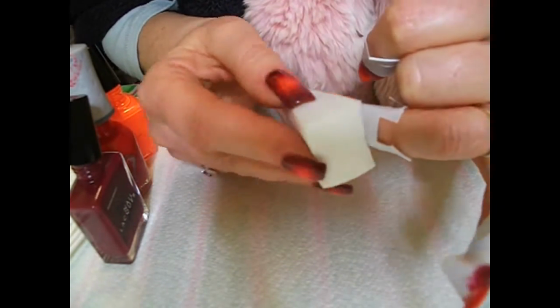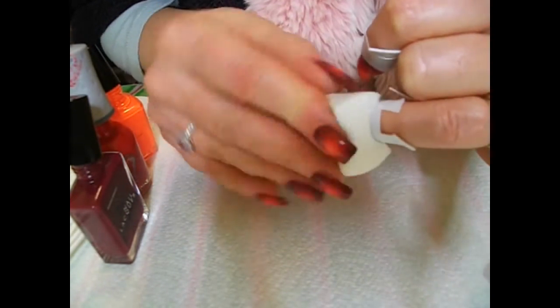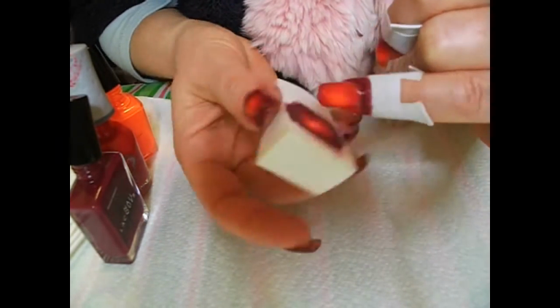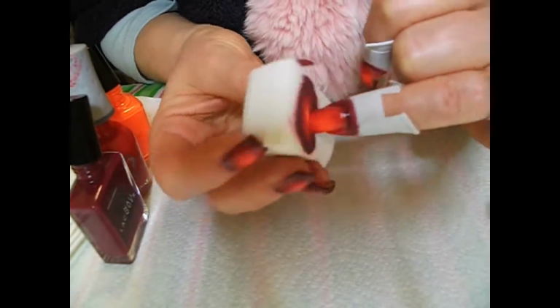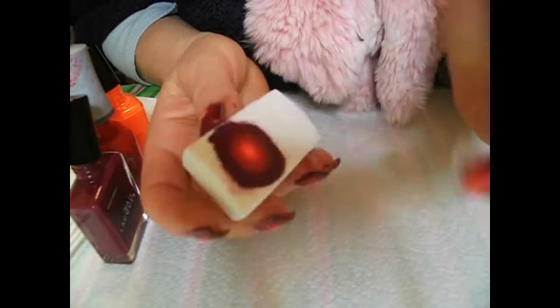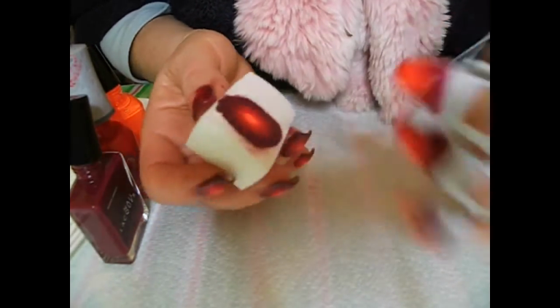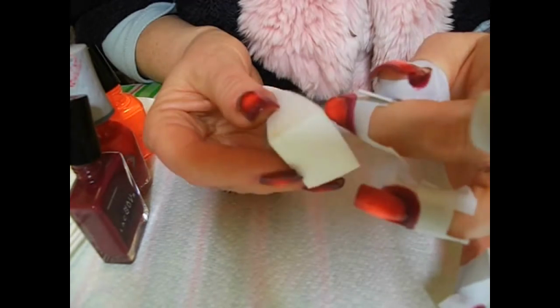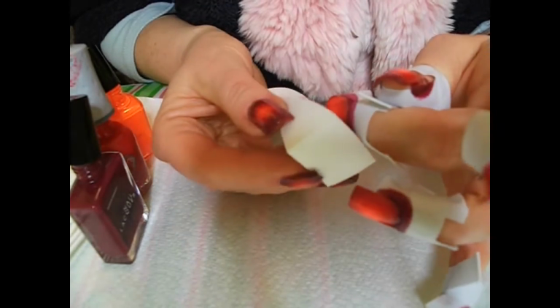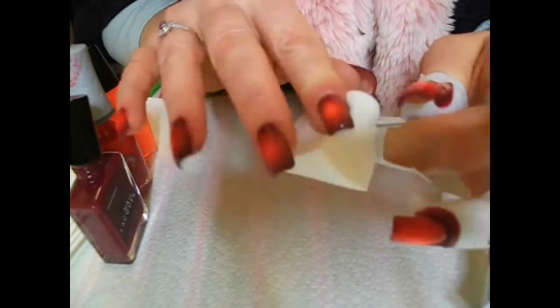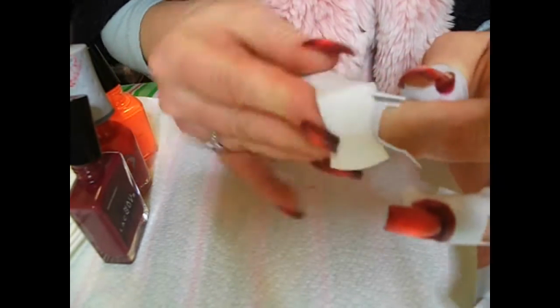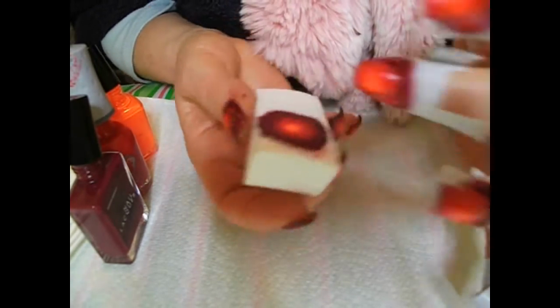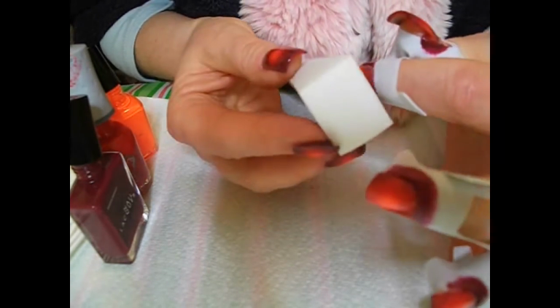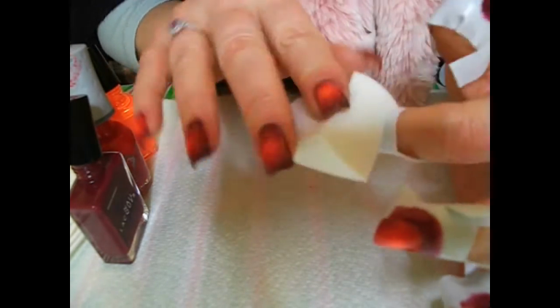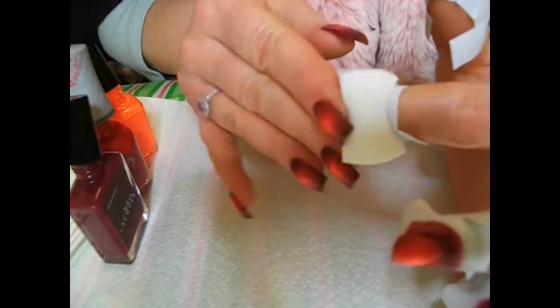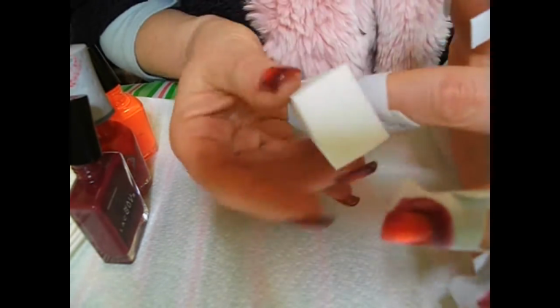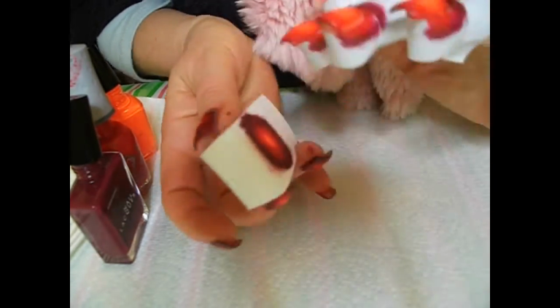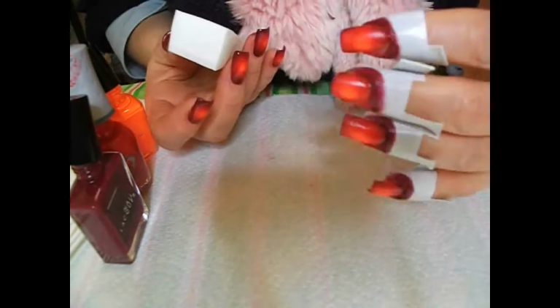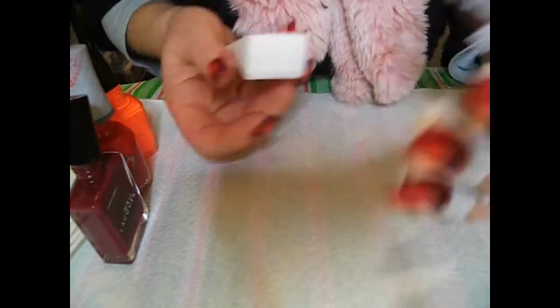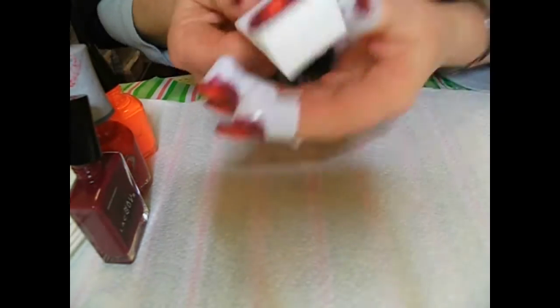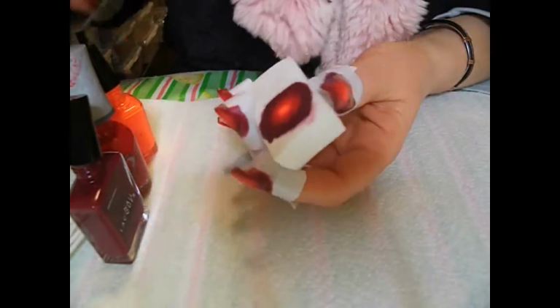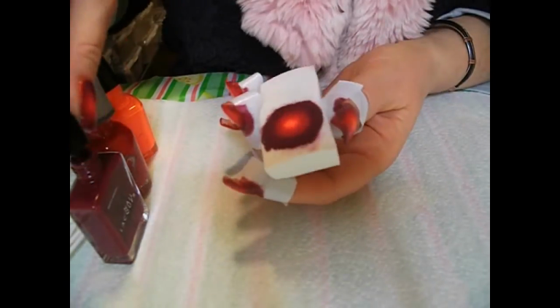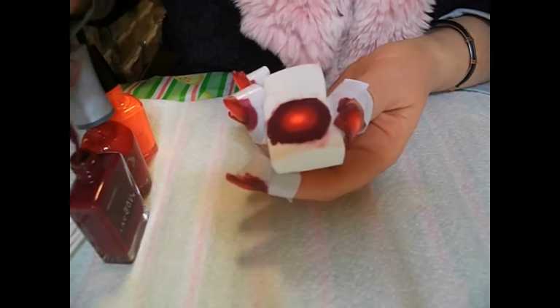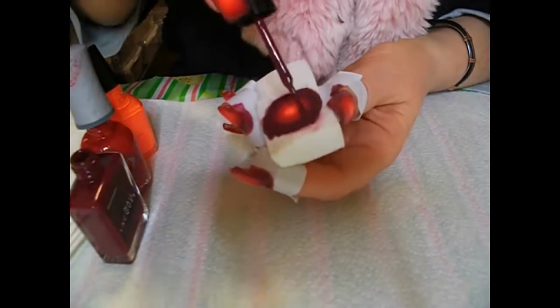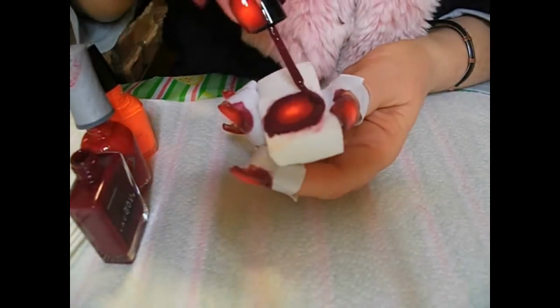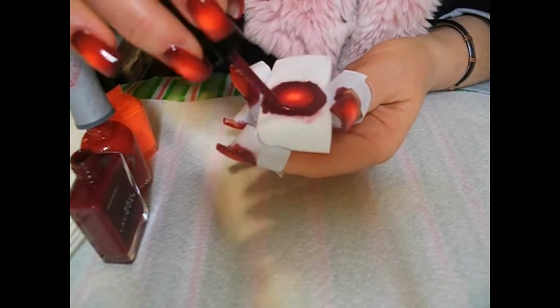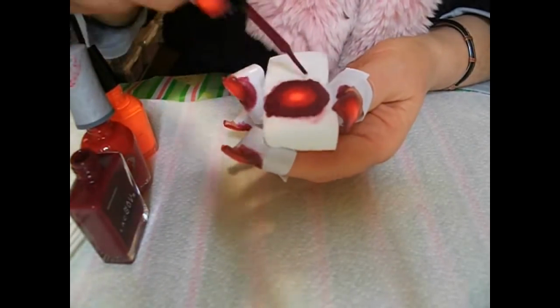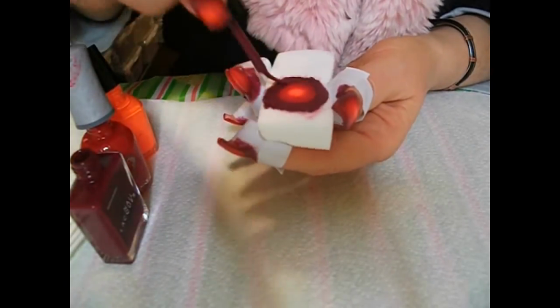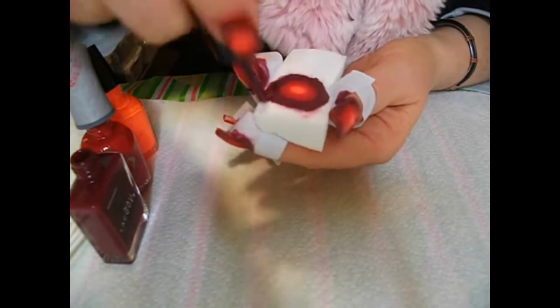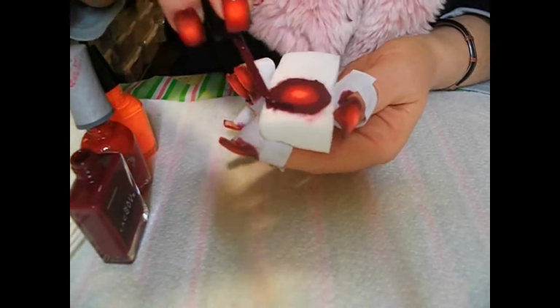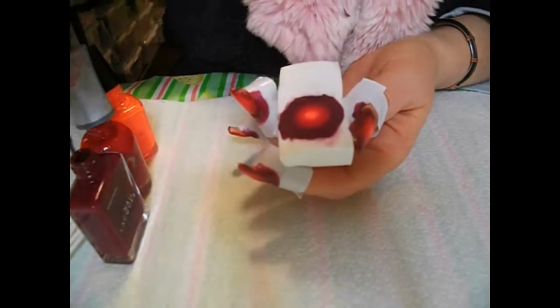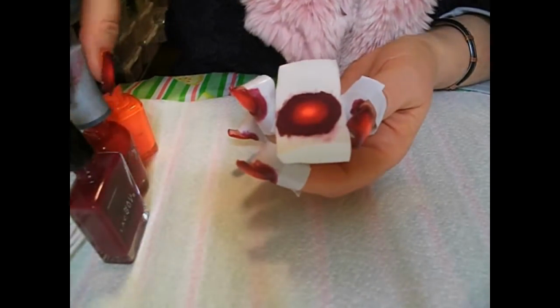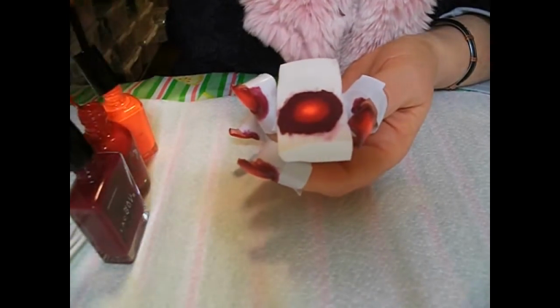I had to do quite a lot of coats of this, probably because the orange was so bright and not really in the same palette as the two reds.